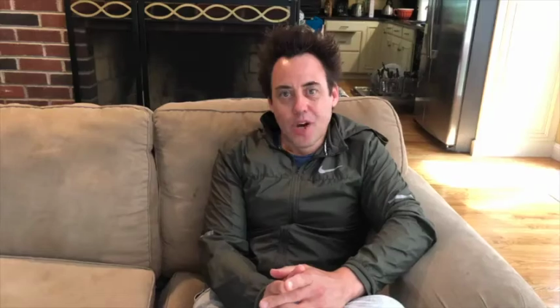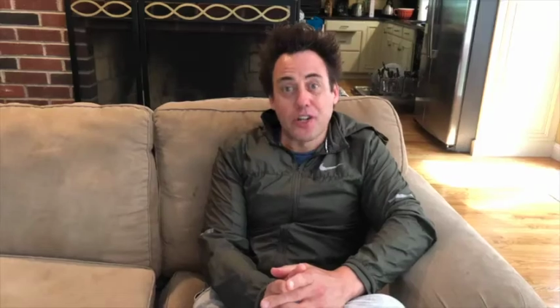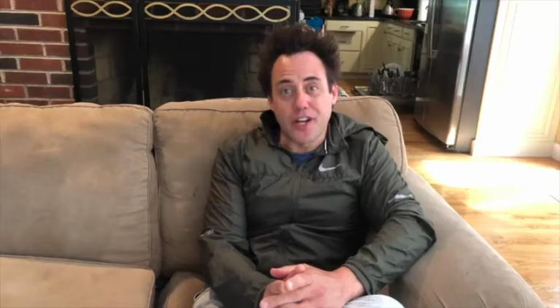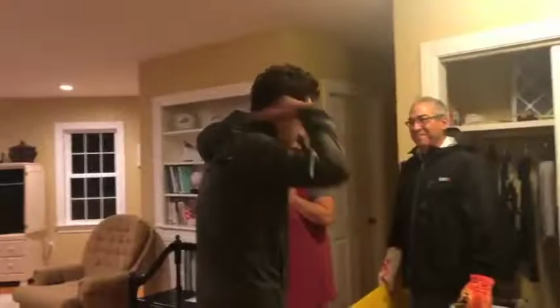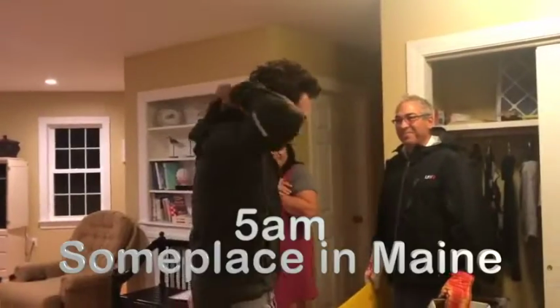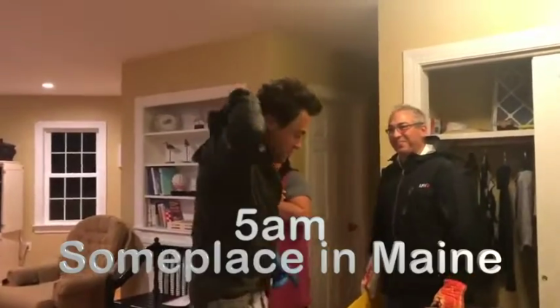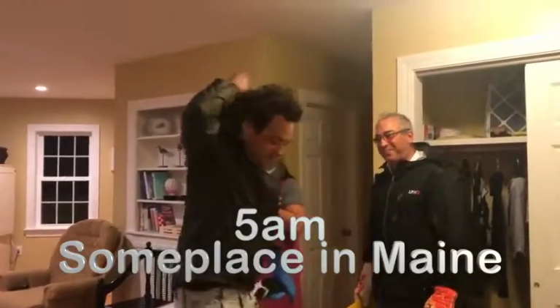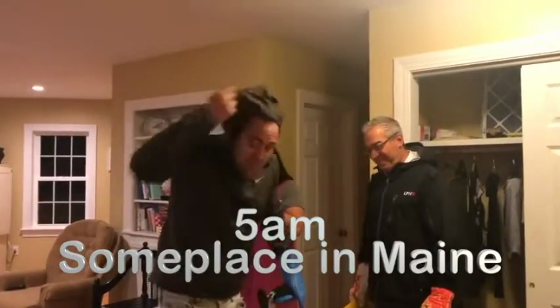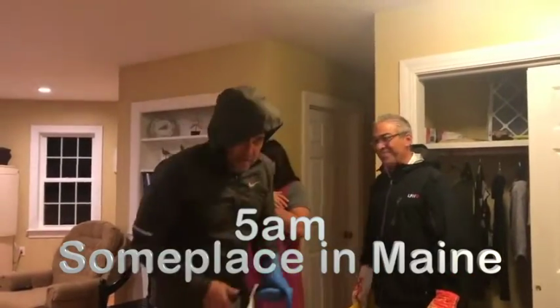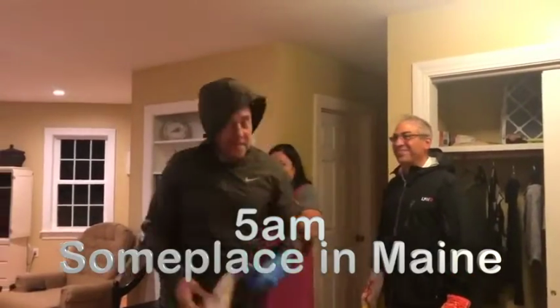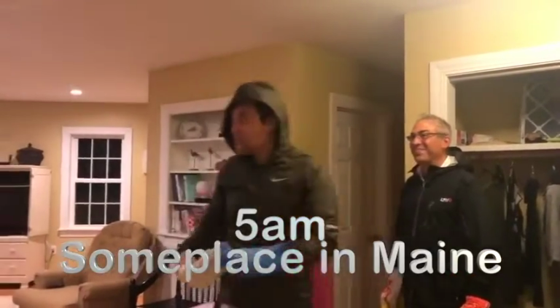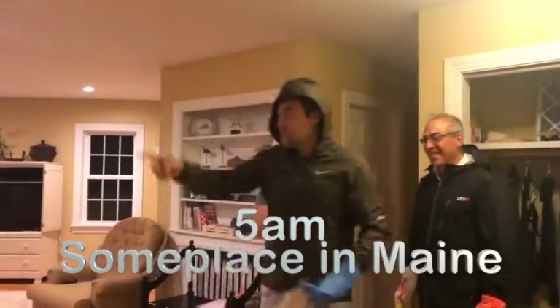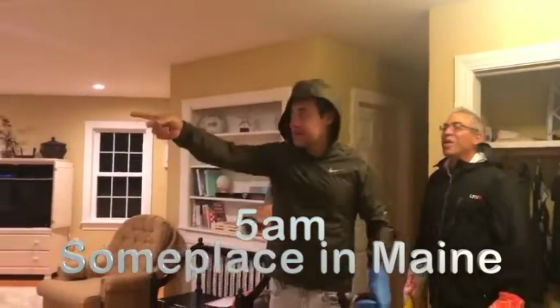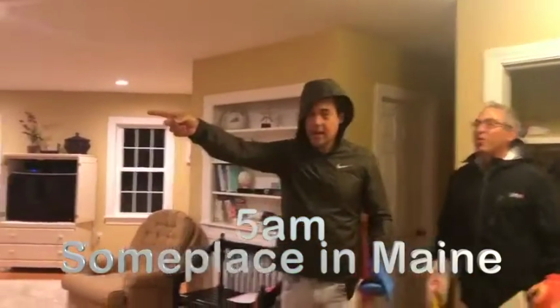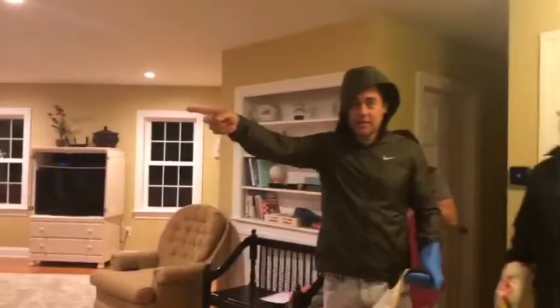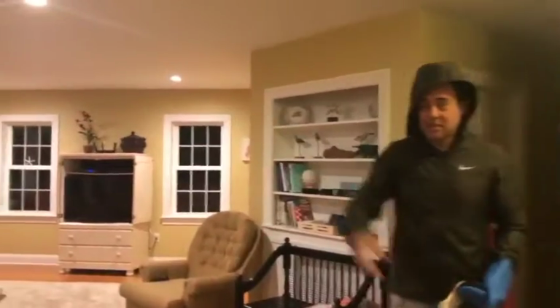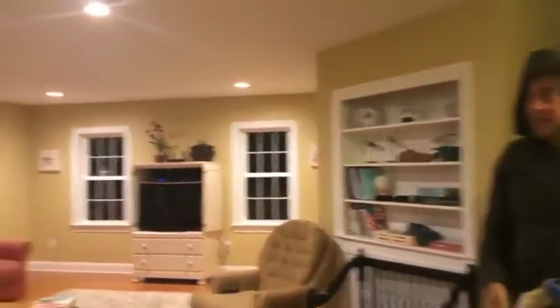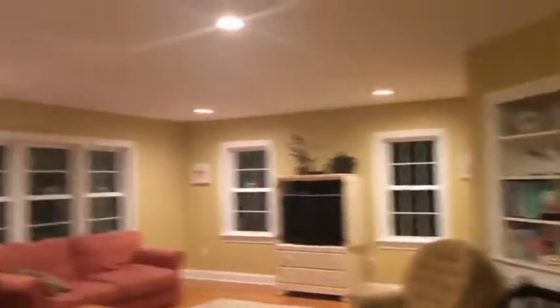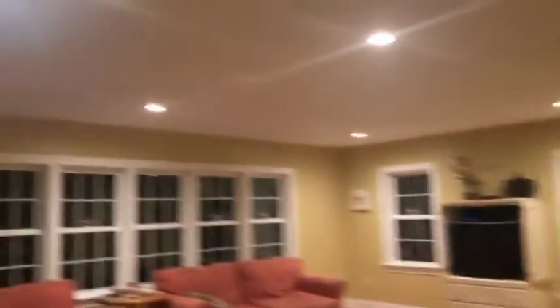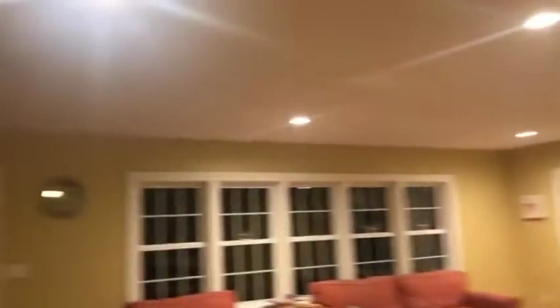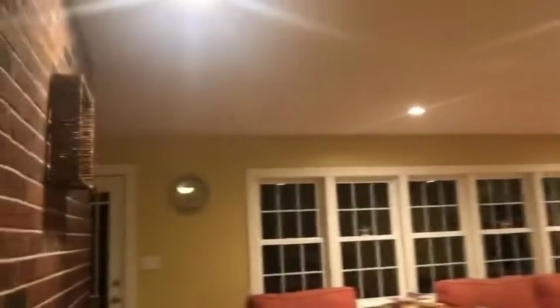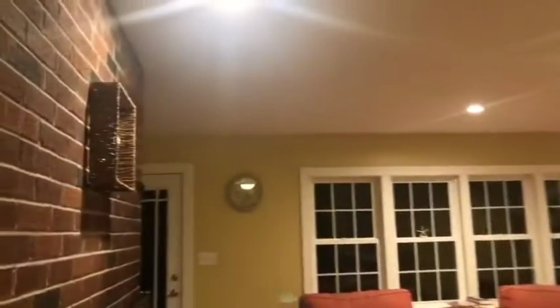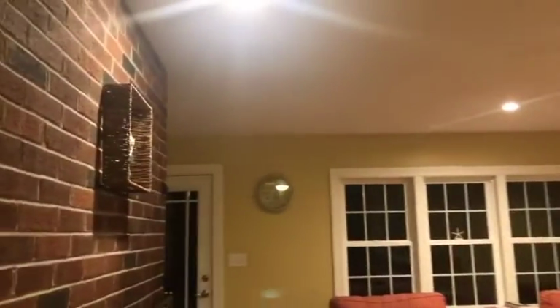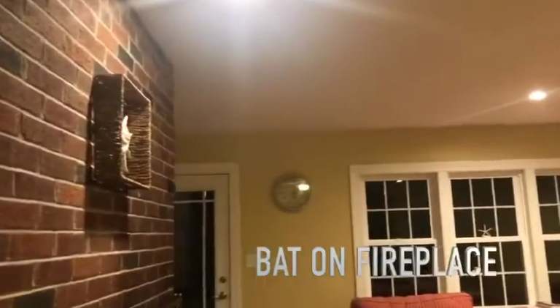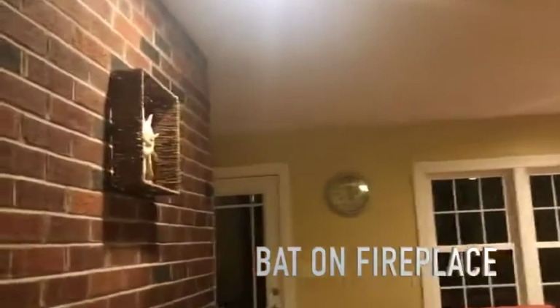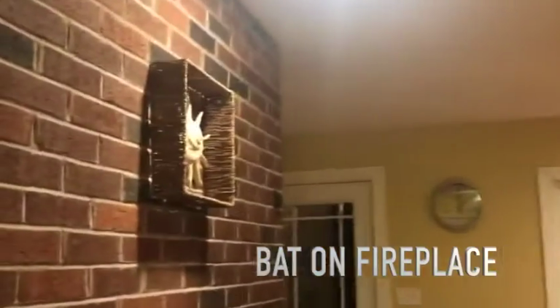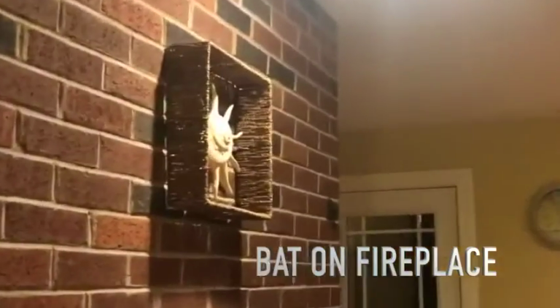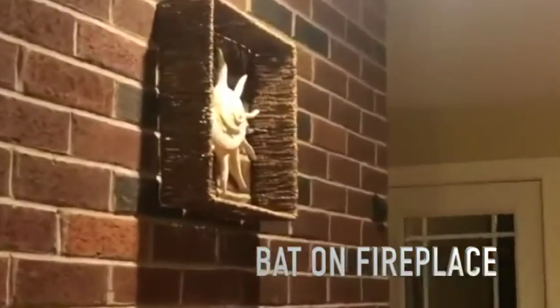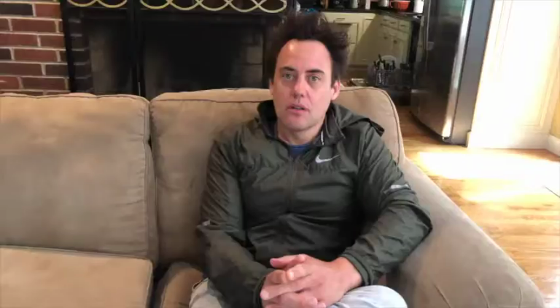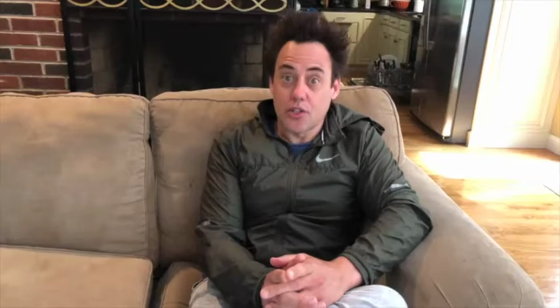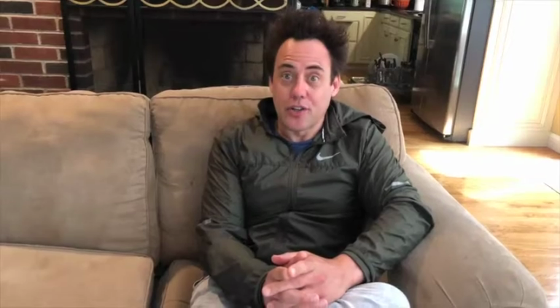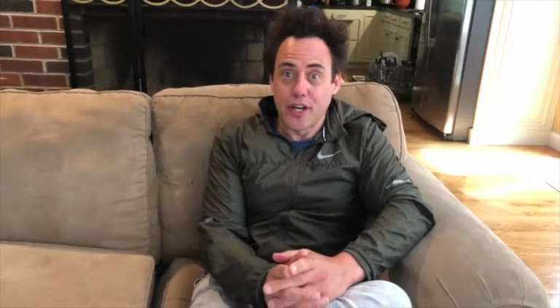Earlier today, 5 a.m. — much earlier today — I was woken up by a family member. If someone ever wakes you up and tells you there's a bat in the house, this video is for you.